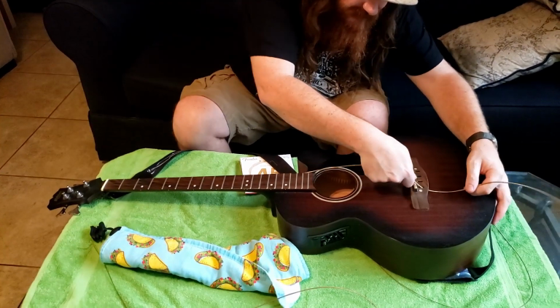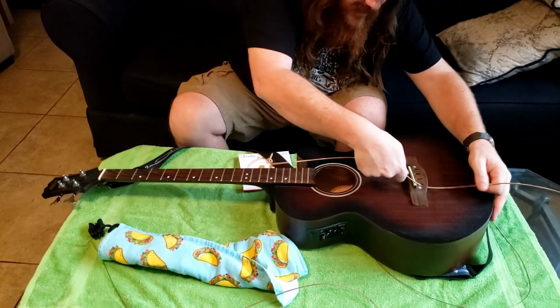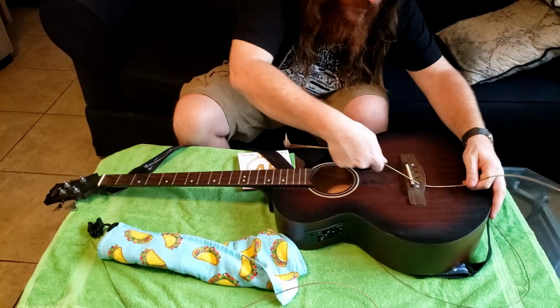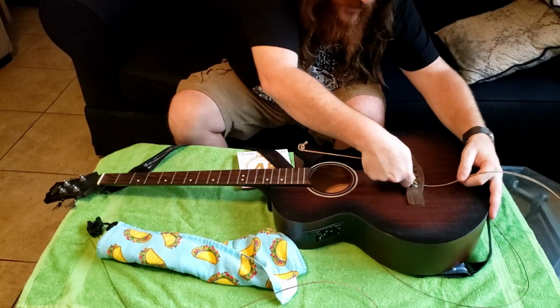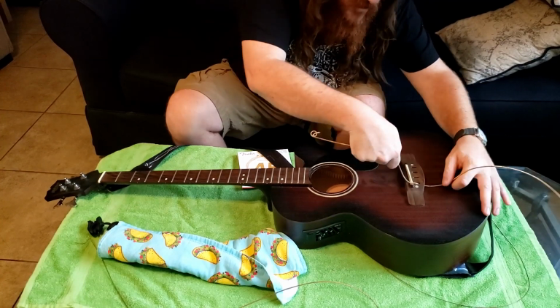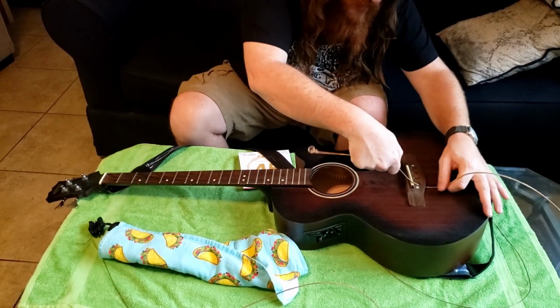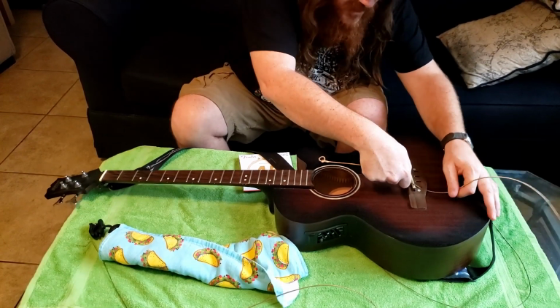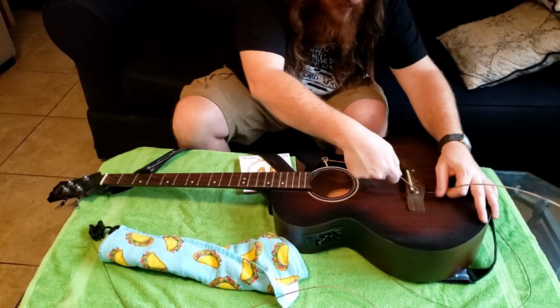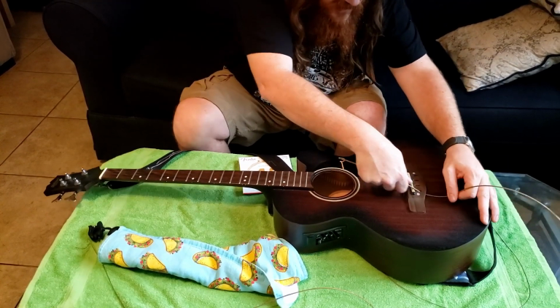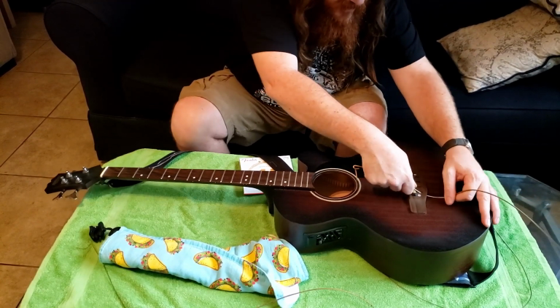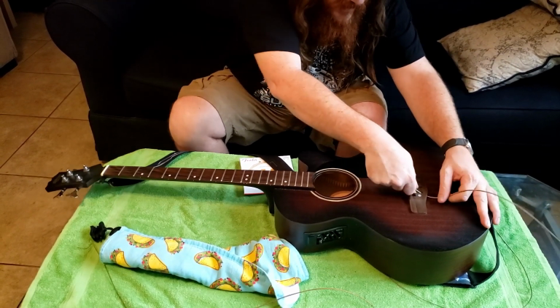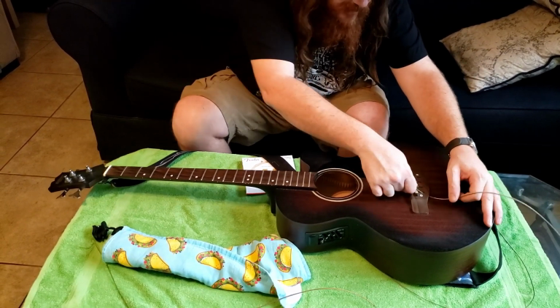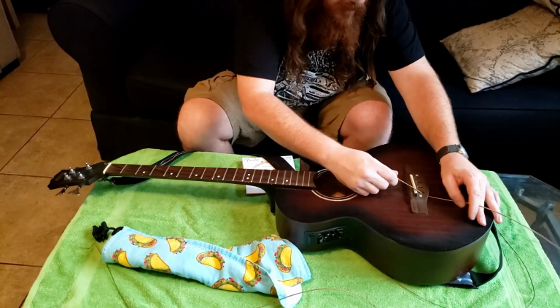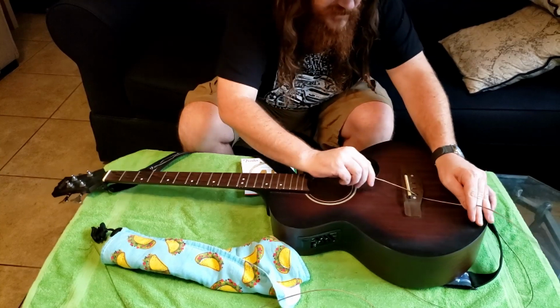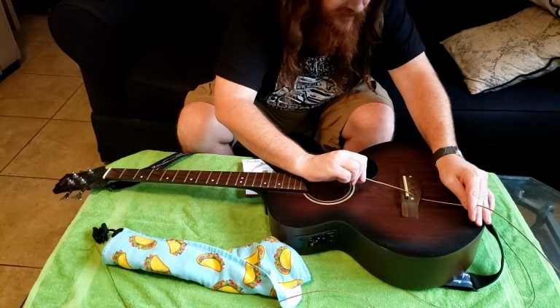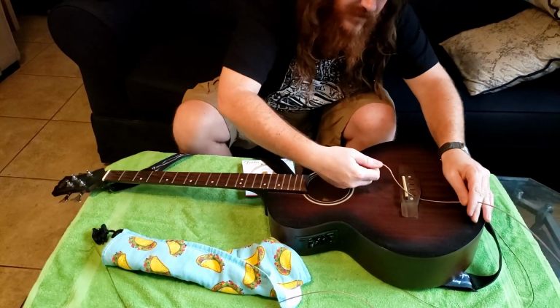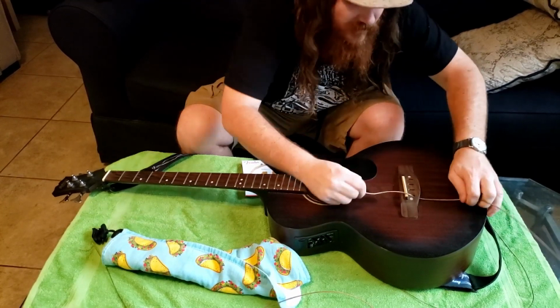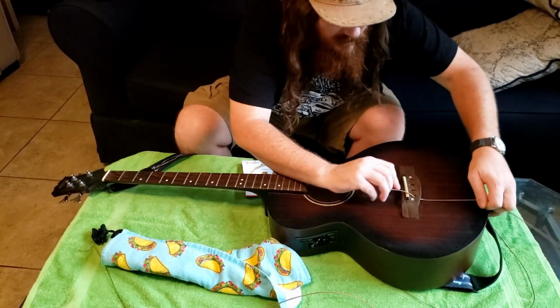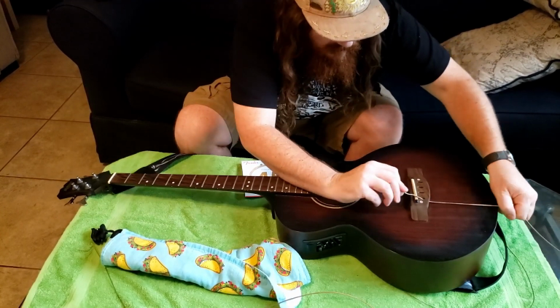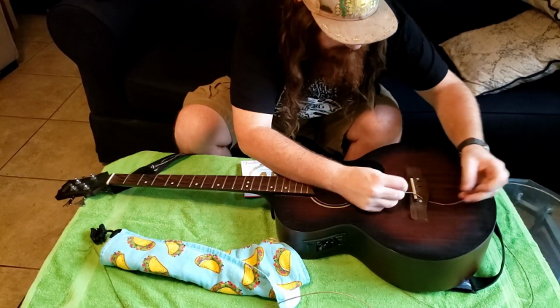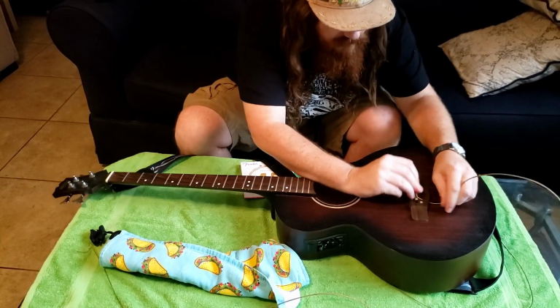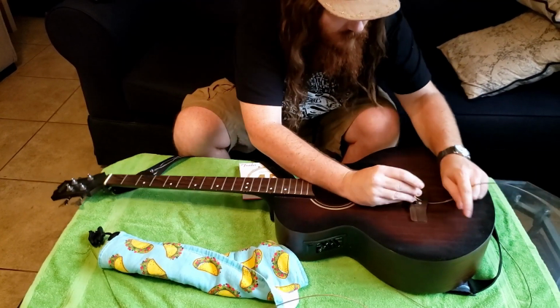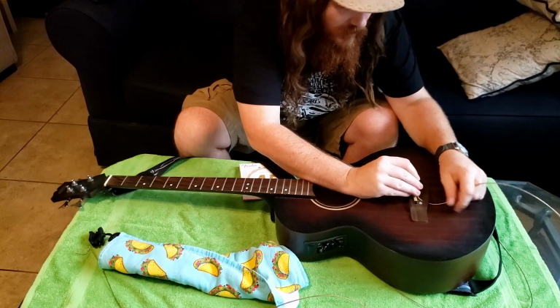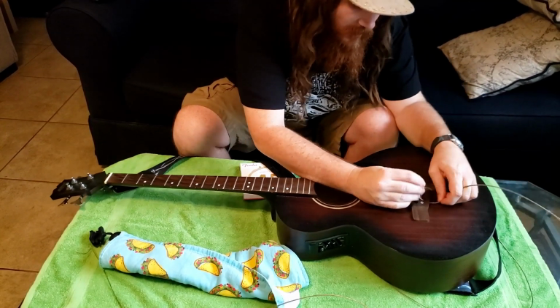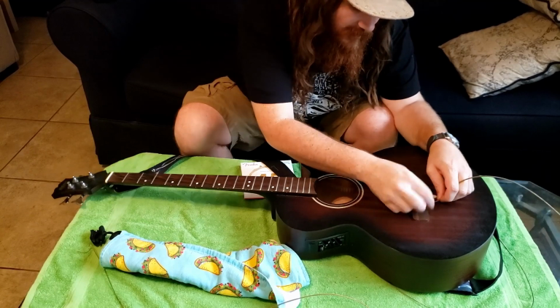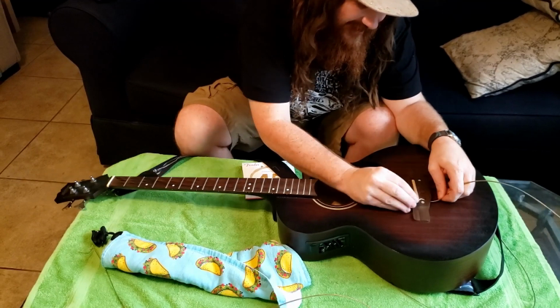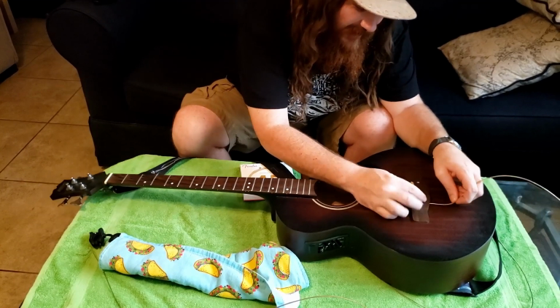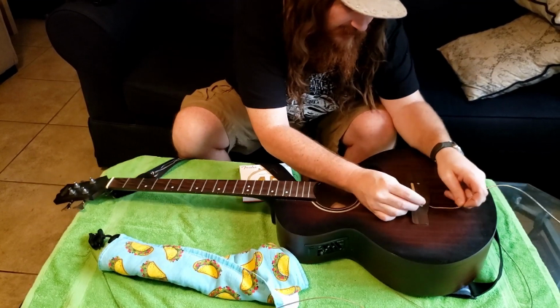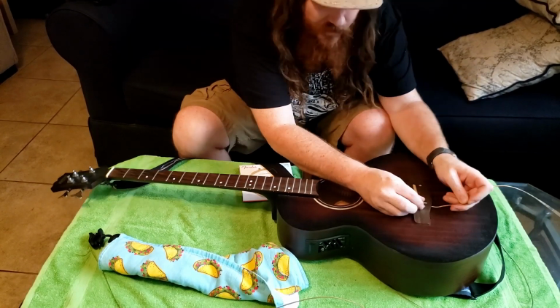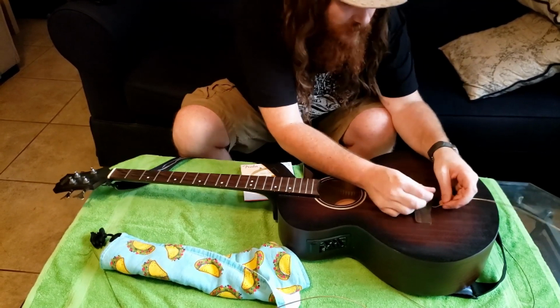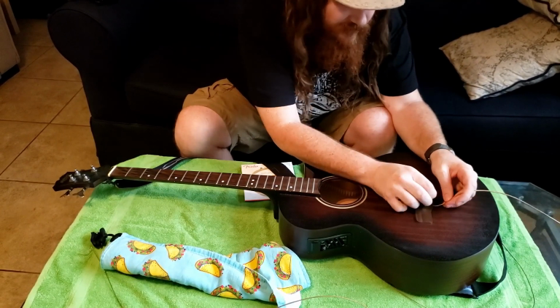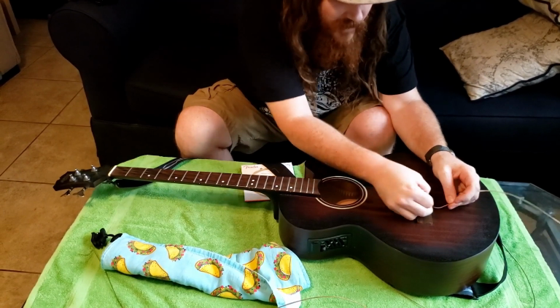It's a personal preference to change them before they start hurting your fingers or before you pop your G string, like I always do. But when you're ready, you're ready and I'm ready.